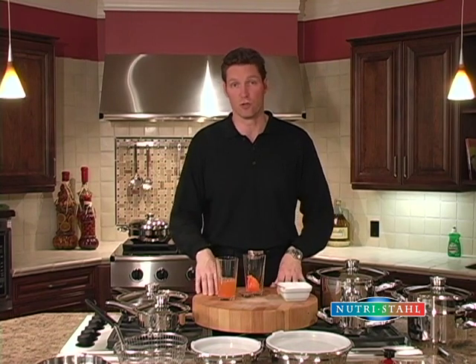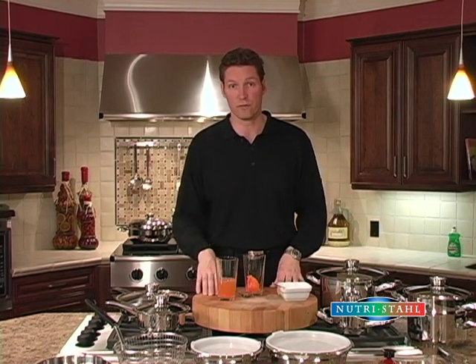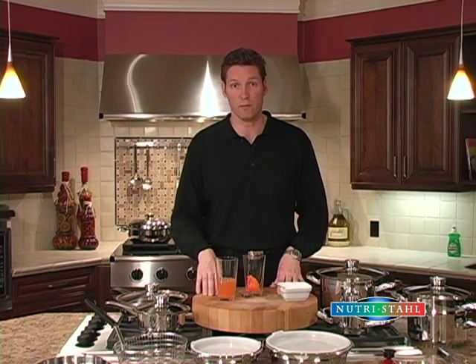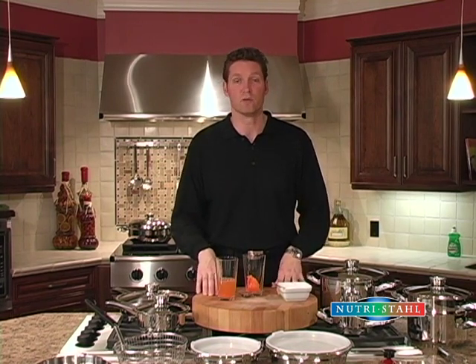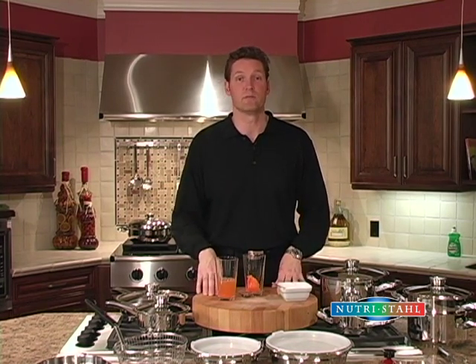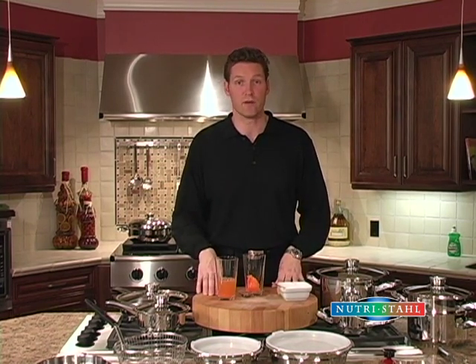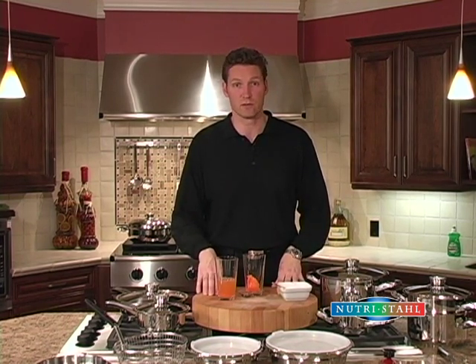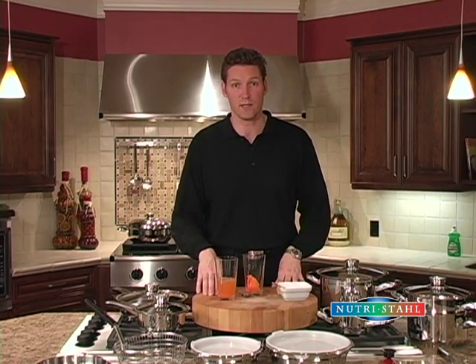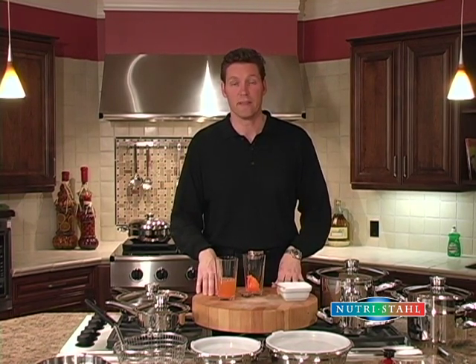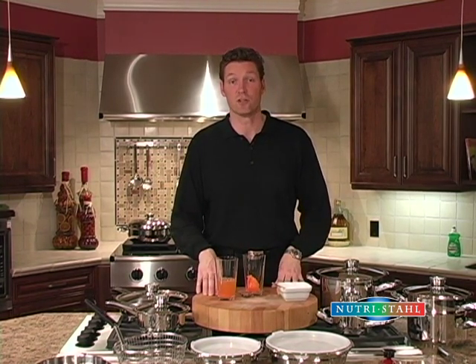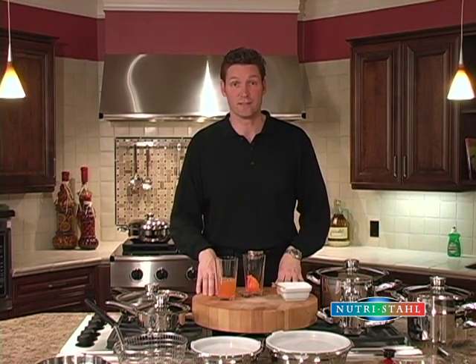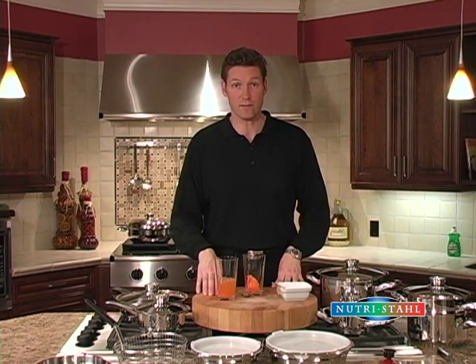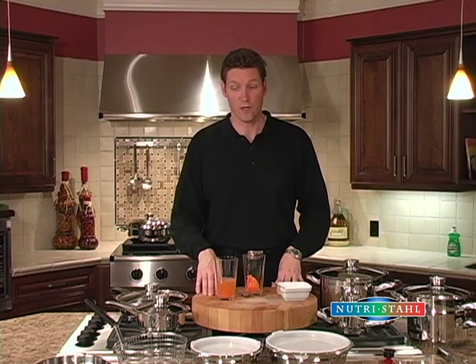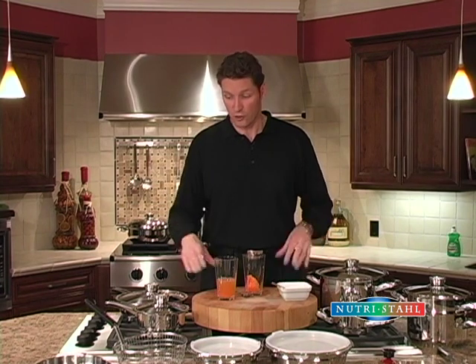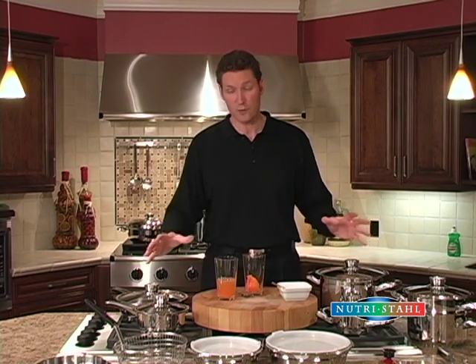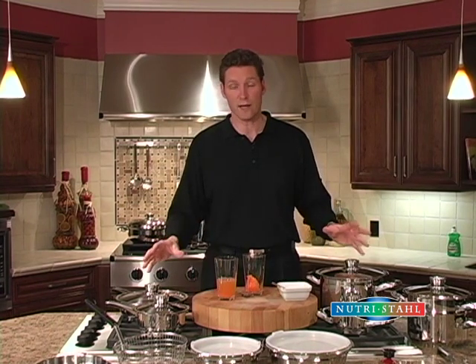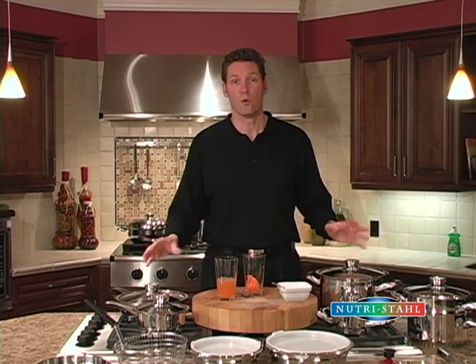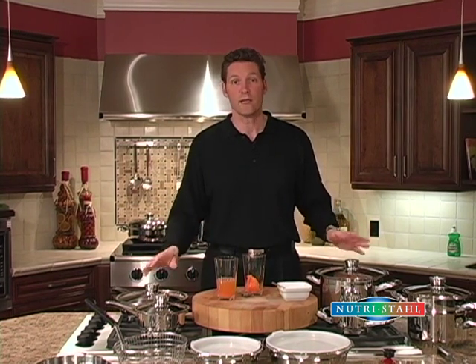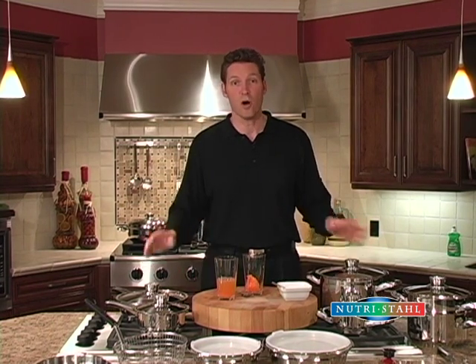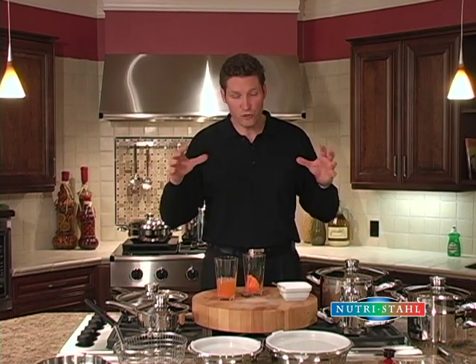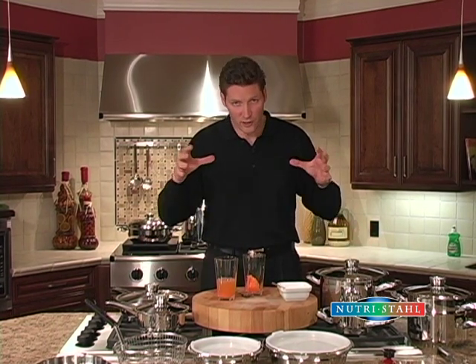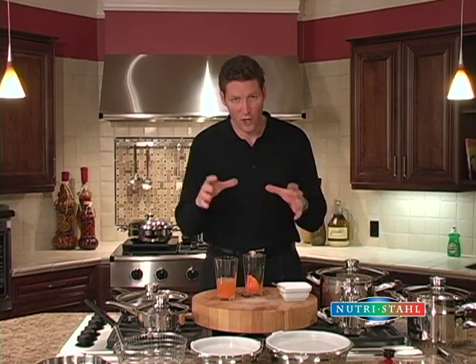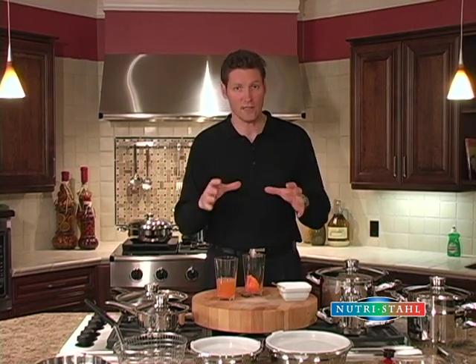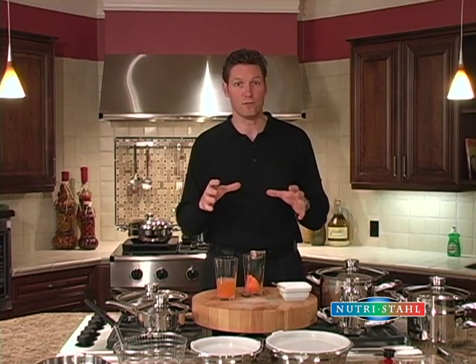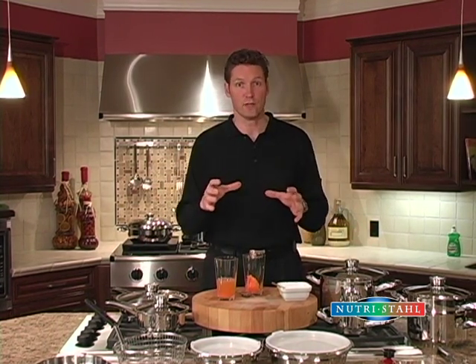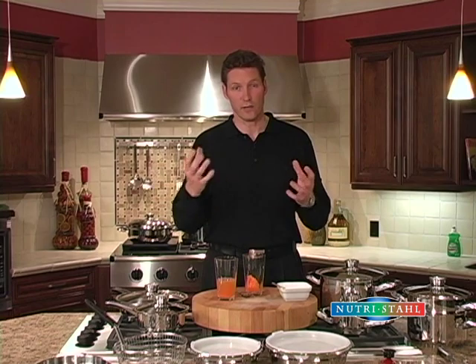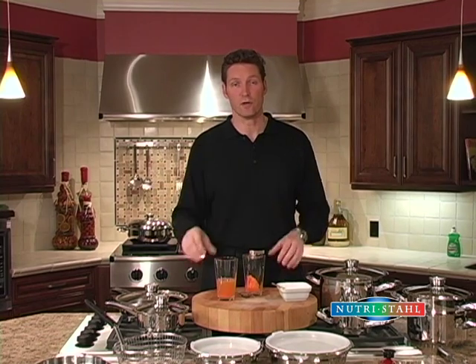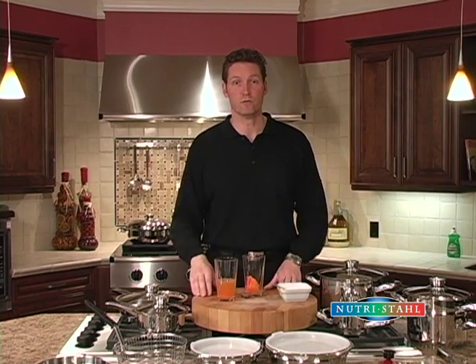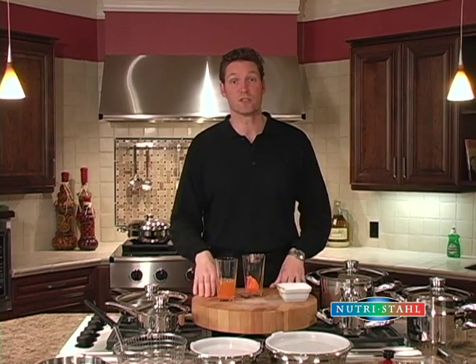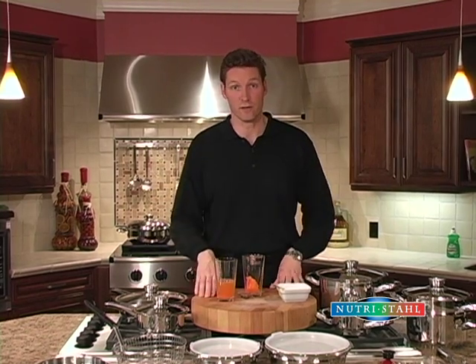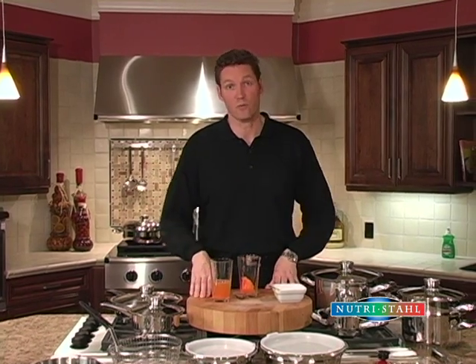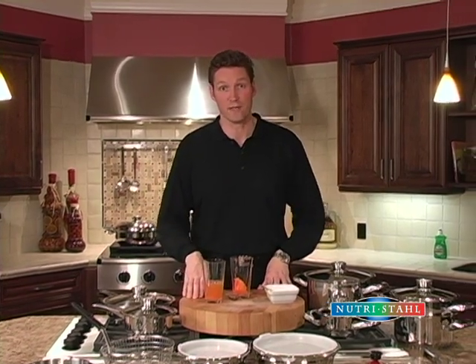Good rule of thumb: if you can smell your vegetables cooking, that's the goodness leaving. Using this product we keep all the nutrition locked in the food, therefore your food is much healthier when you're eating.